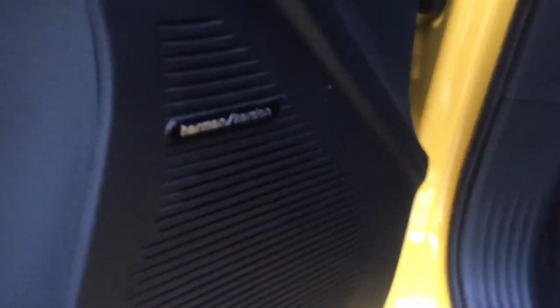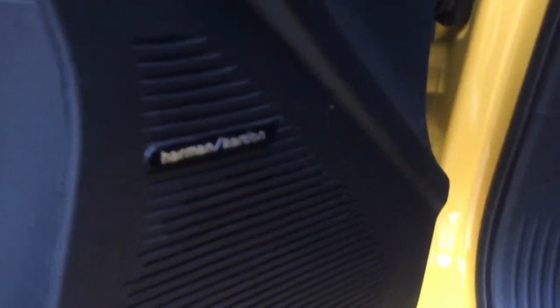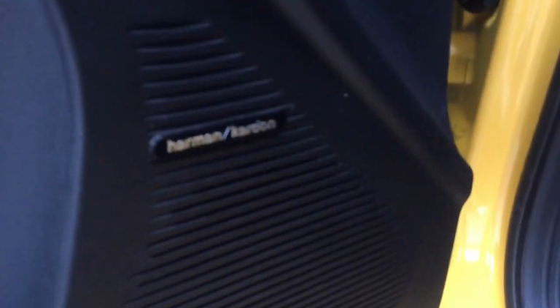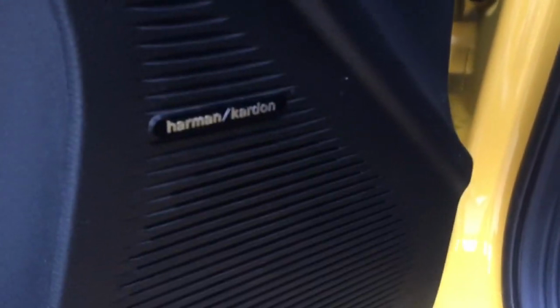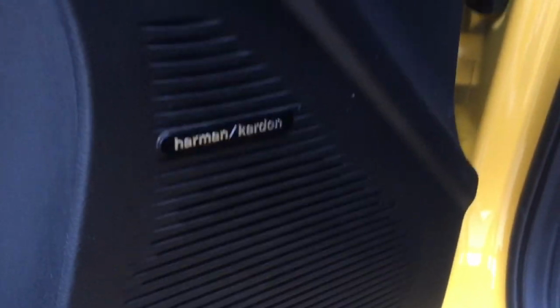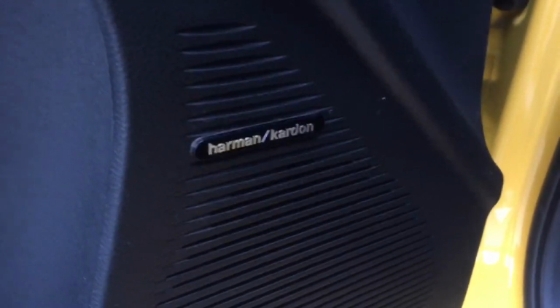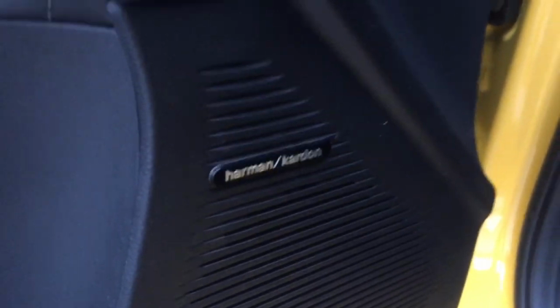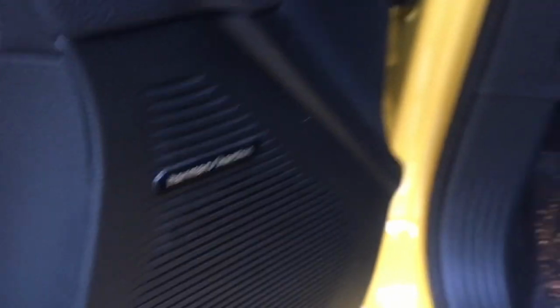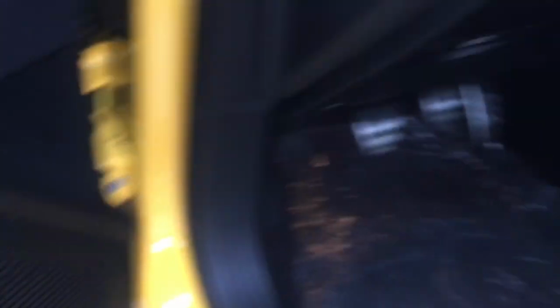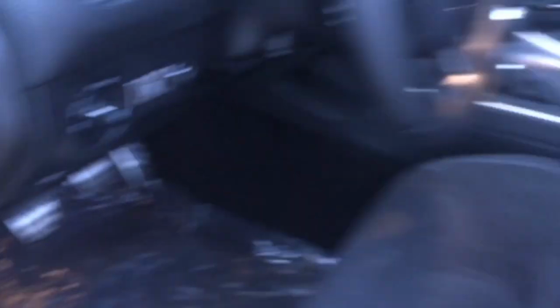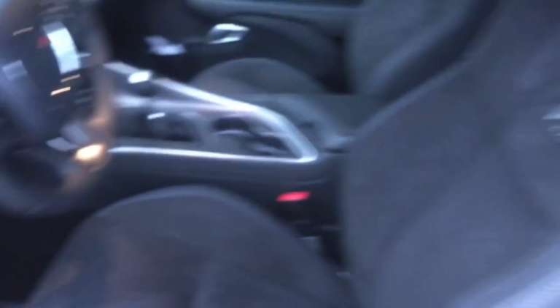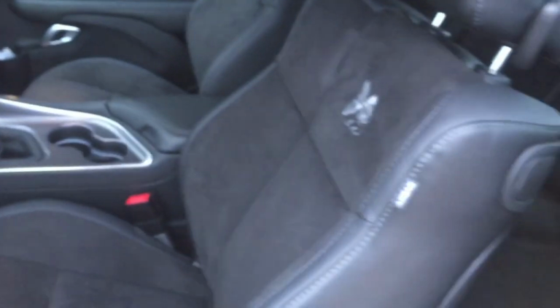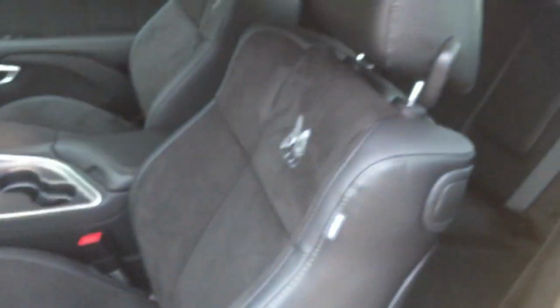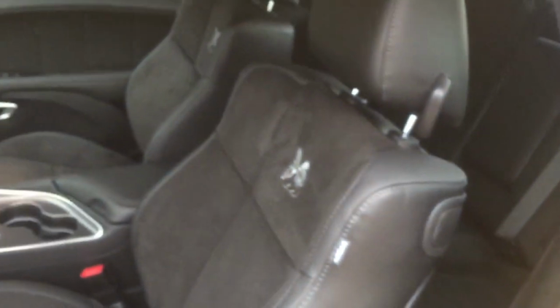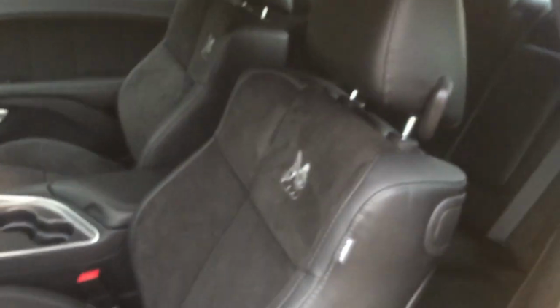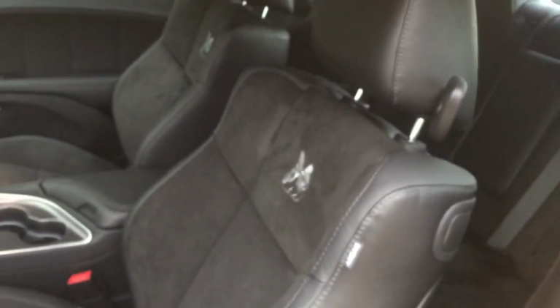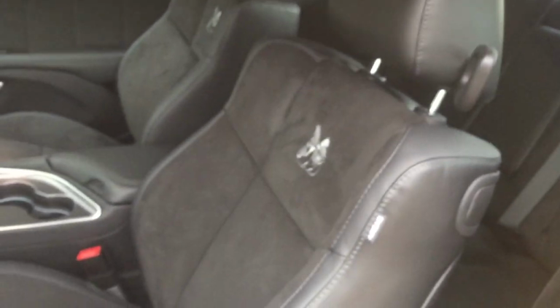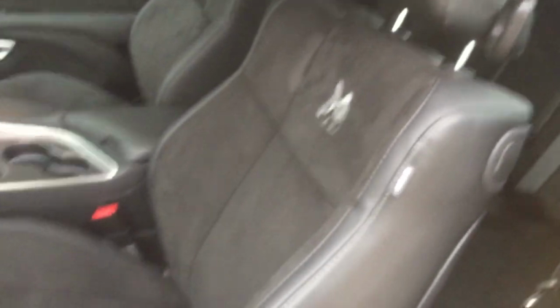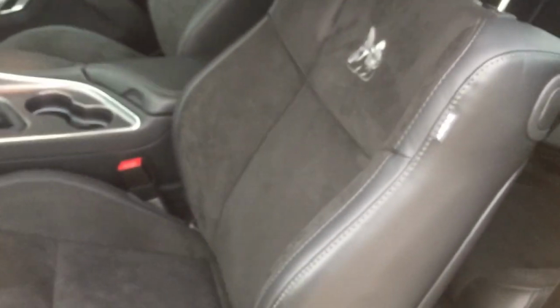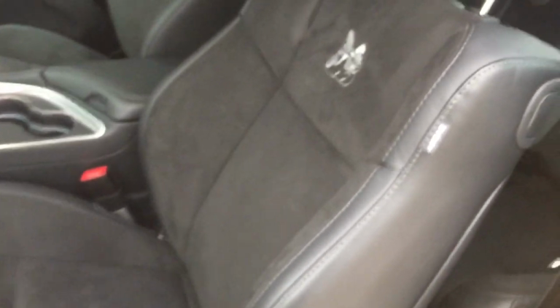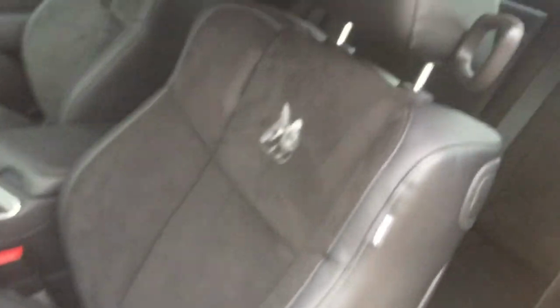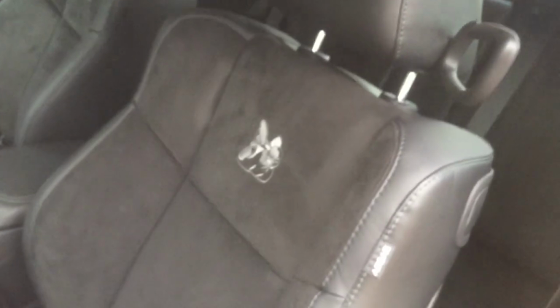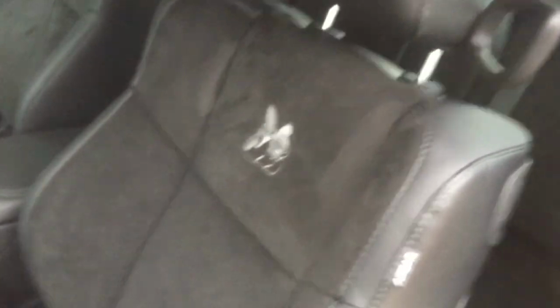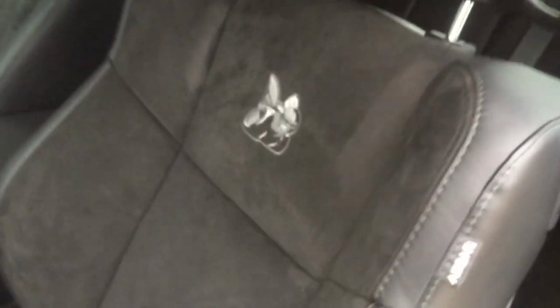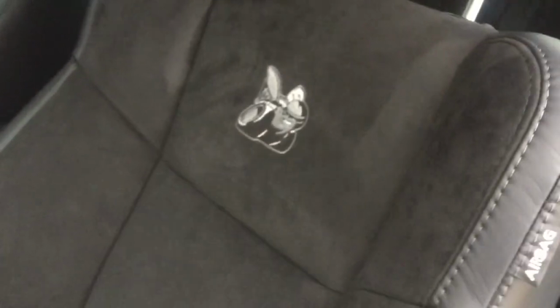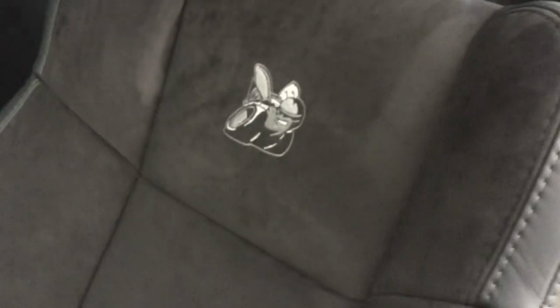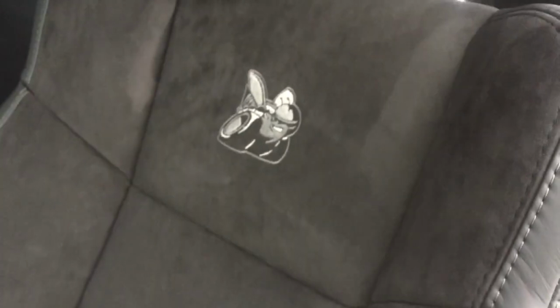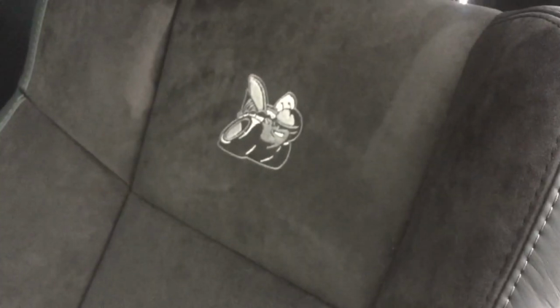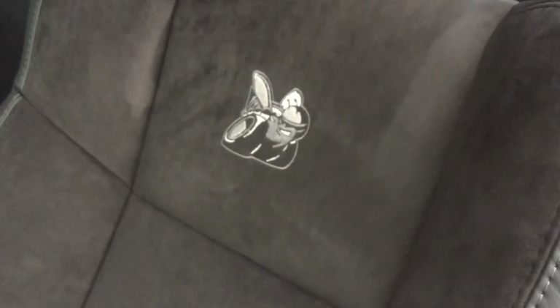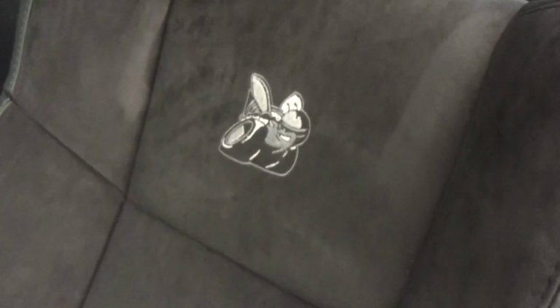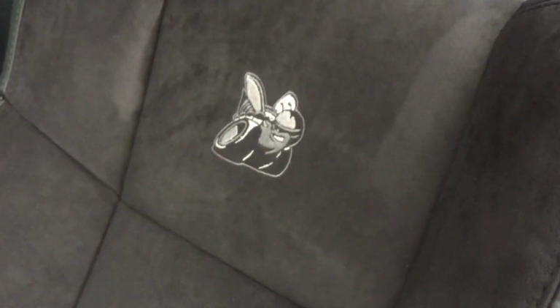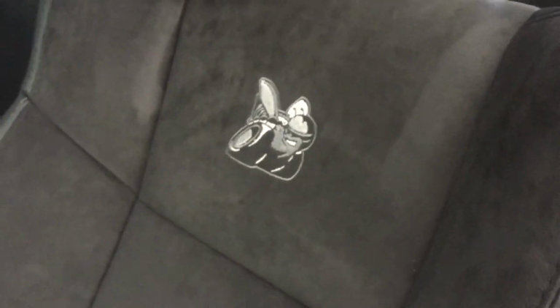First thing you're going to notice when you look in here is that this vehicle is equipped with the Harman Kardon speaker system — what a beauty when it comes to audio quality. You've got your premium suede and leather seats with the Scat Pack Bumblebee symbol right on there.